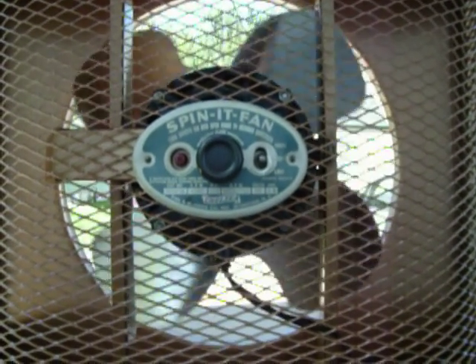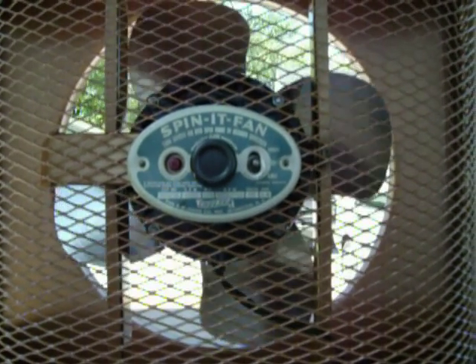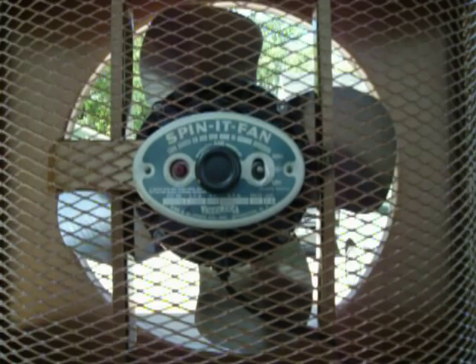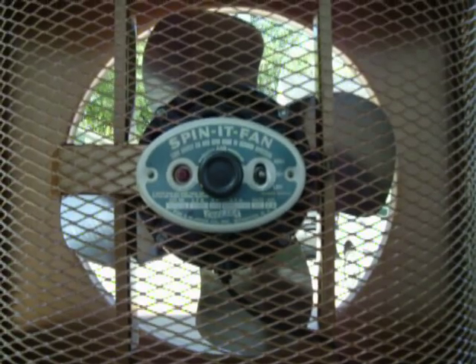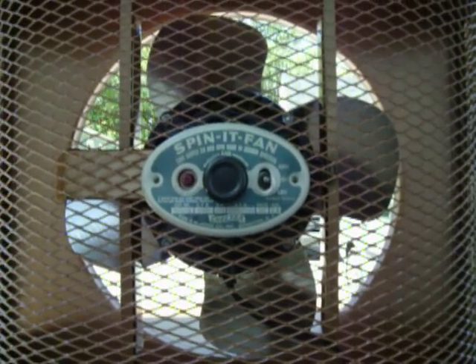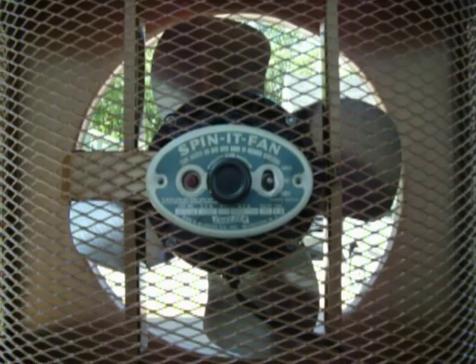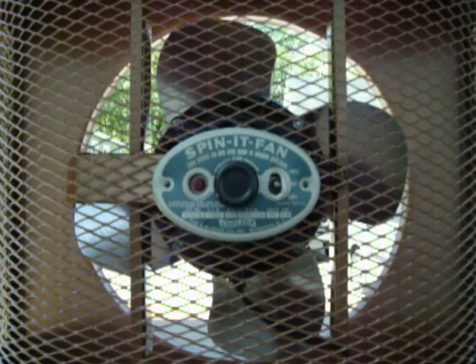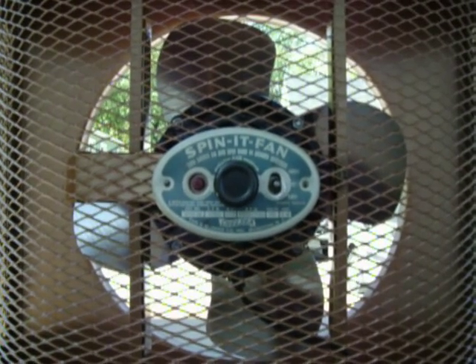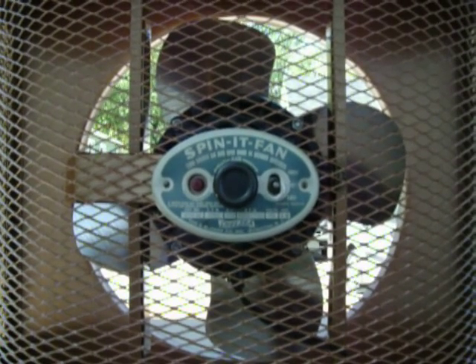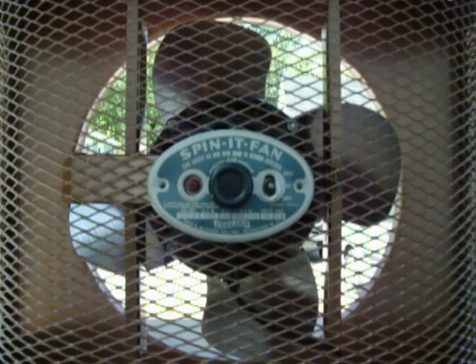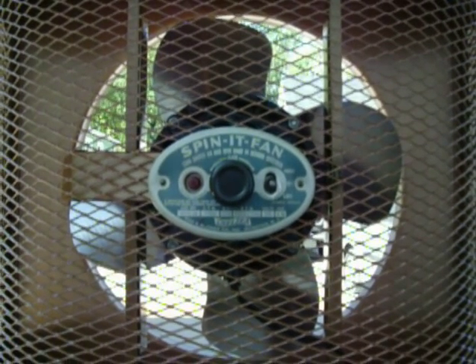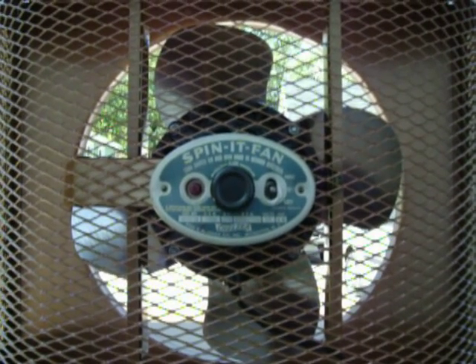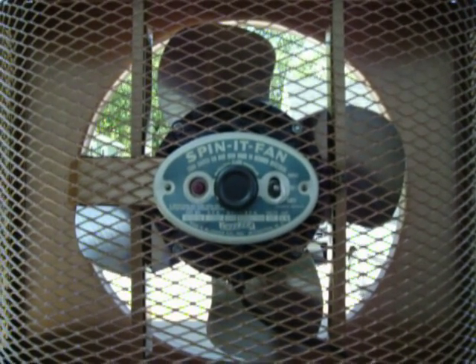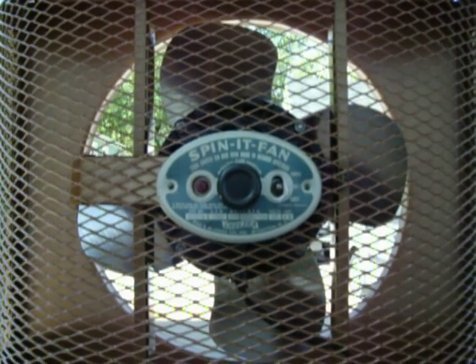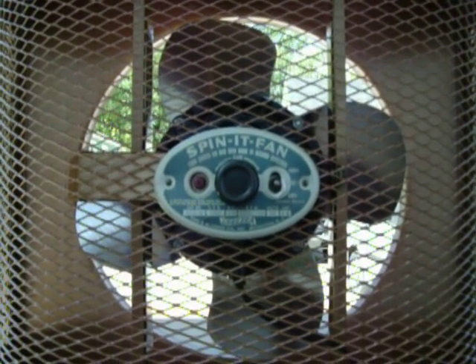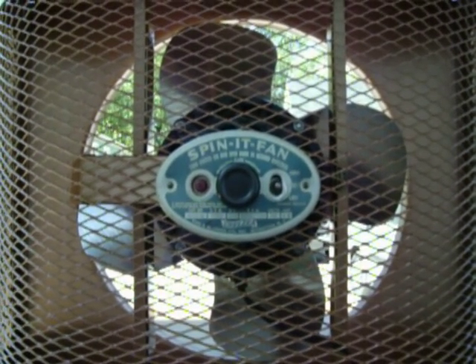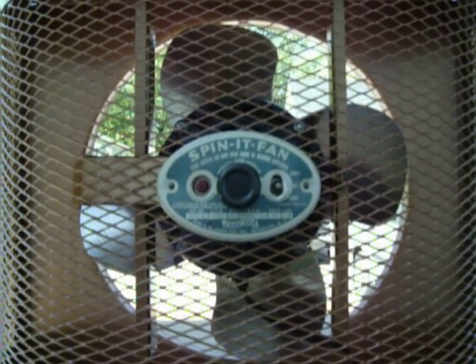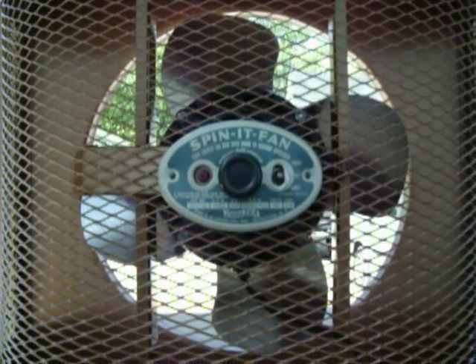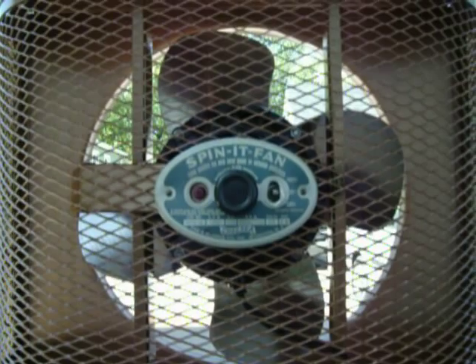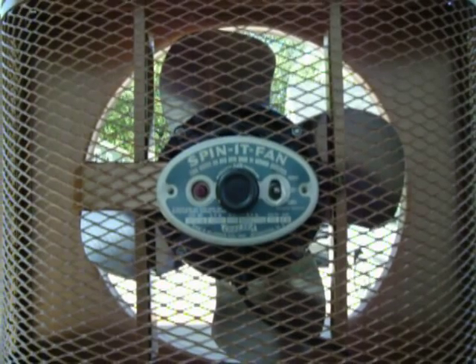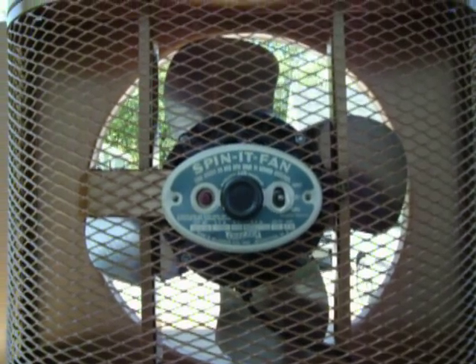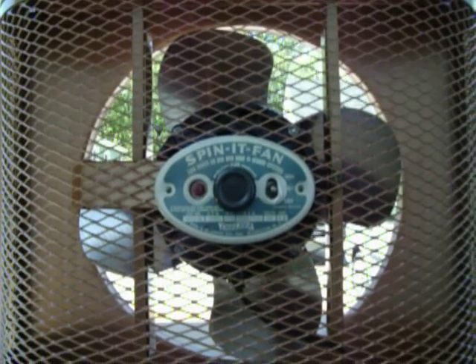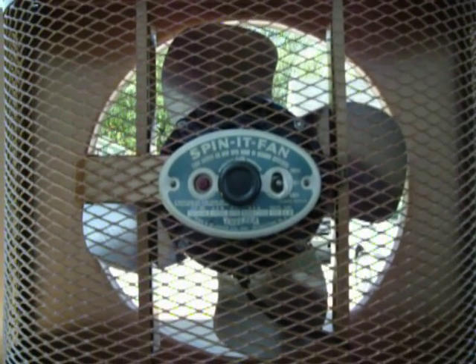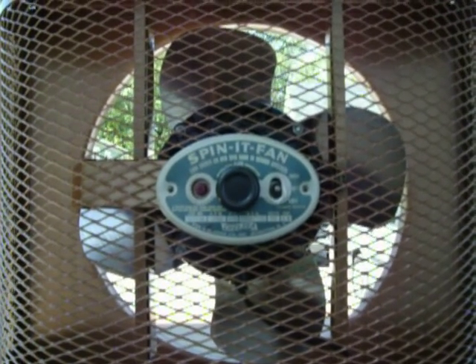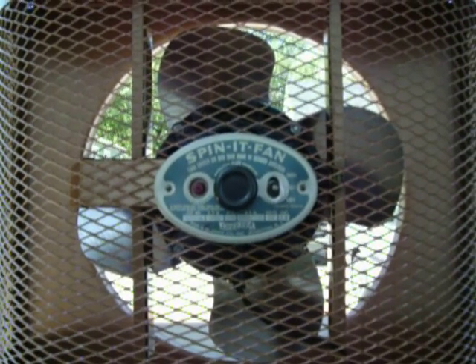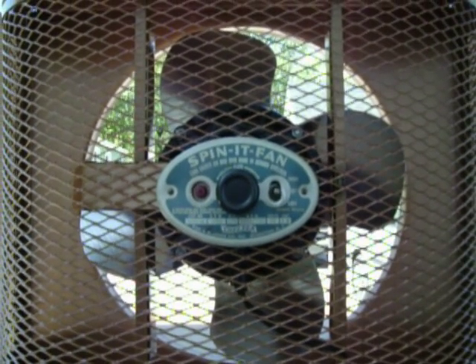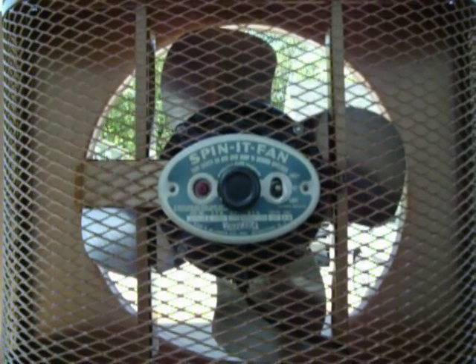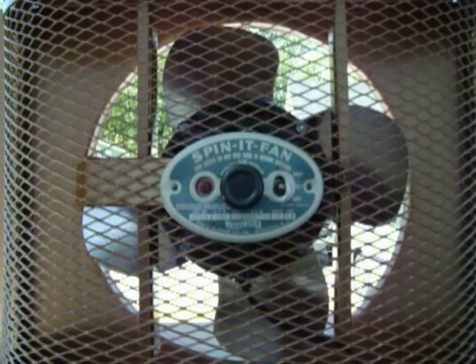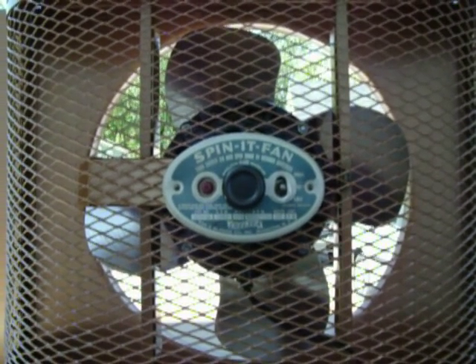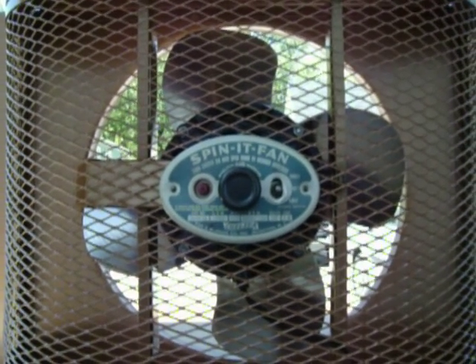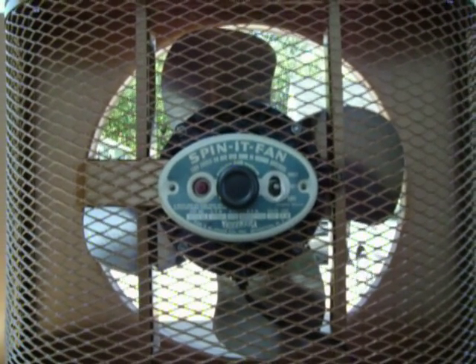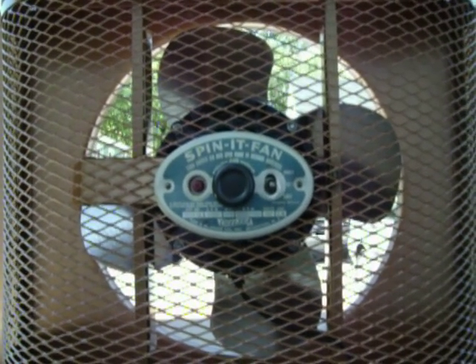And there you have it — a 1935-36 Chelsea 16-inch Spinet fan. So long, everybody.